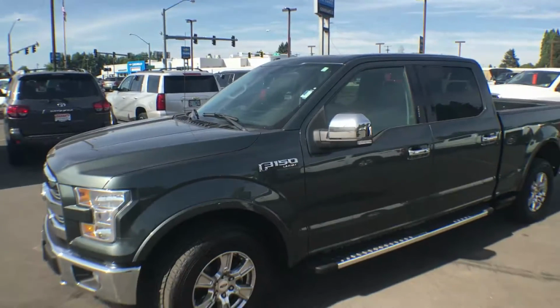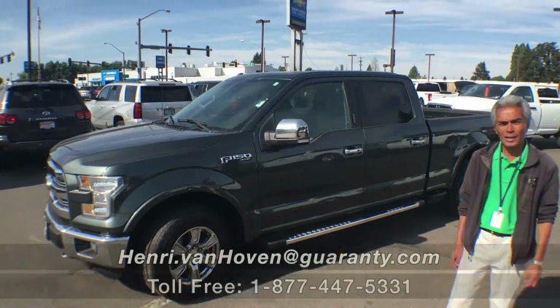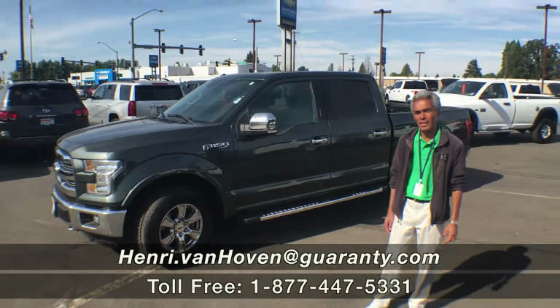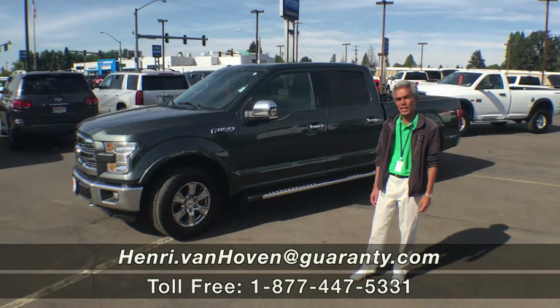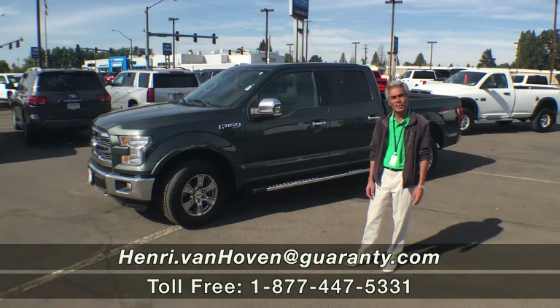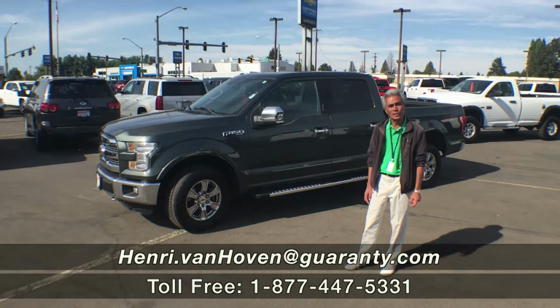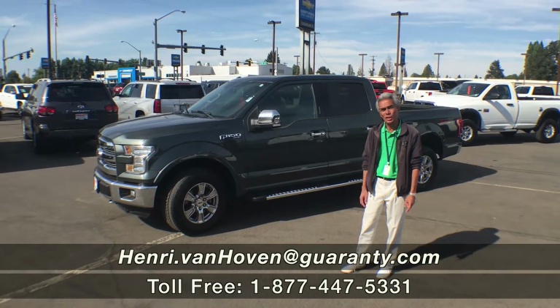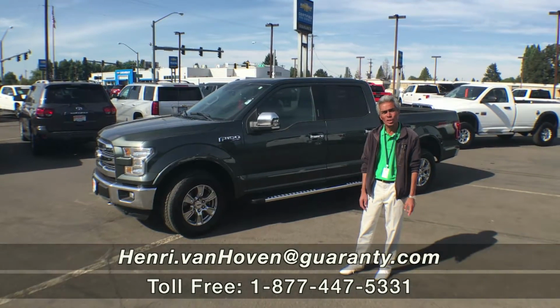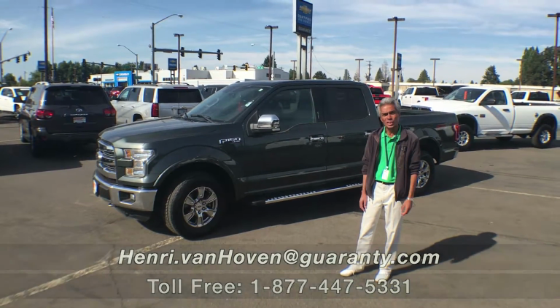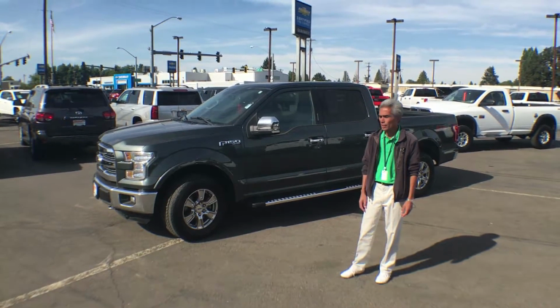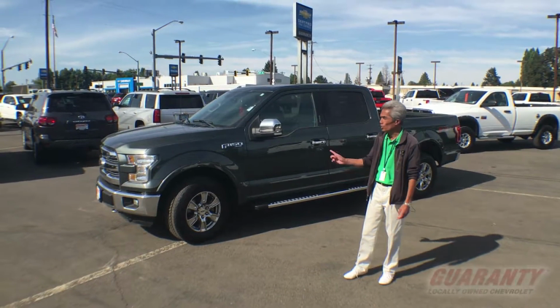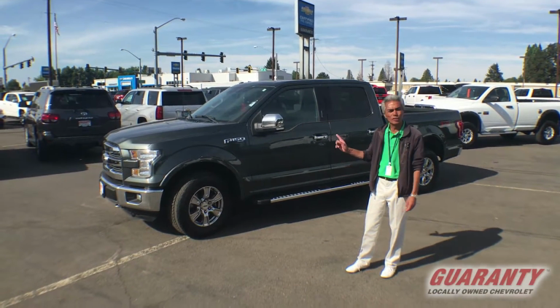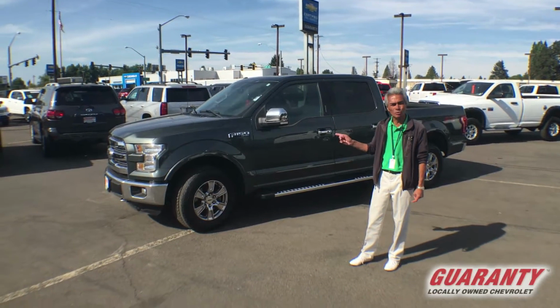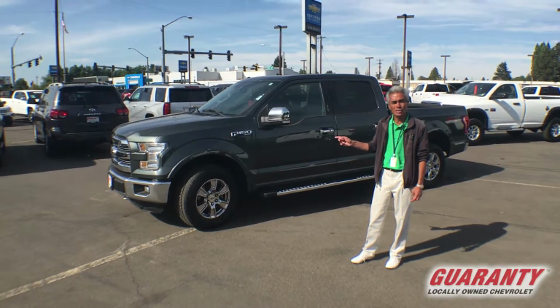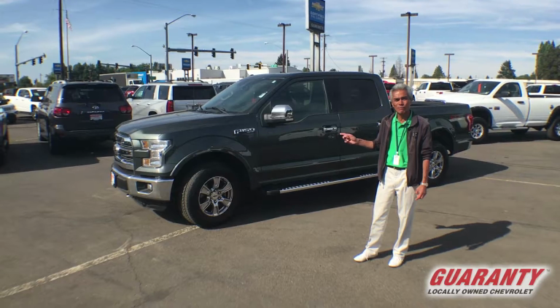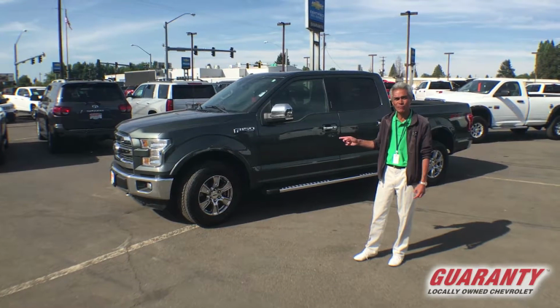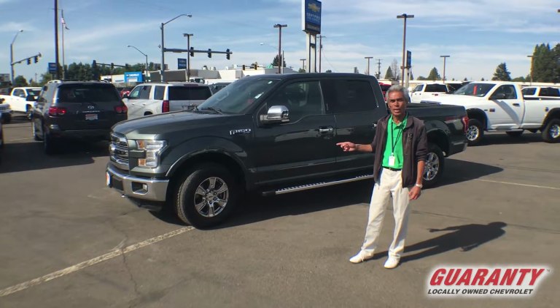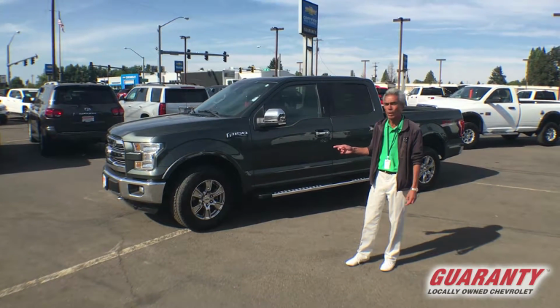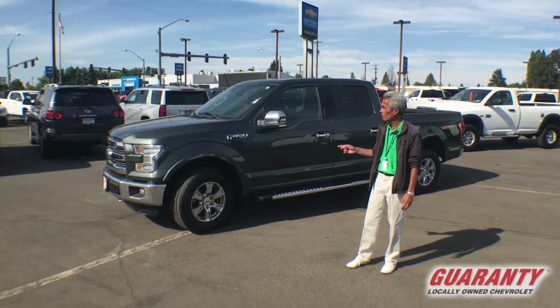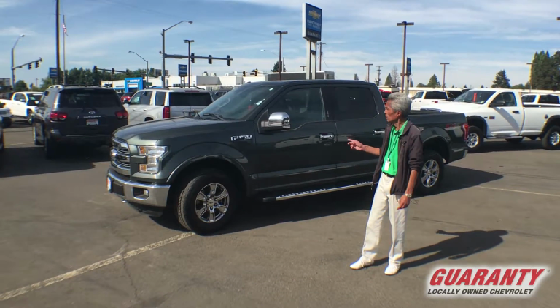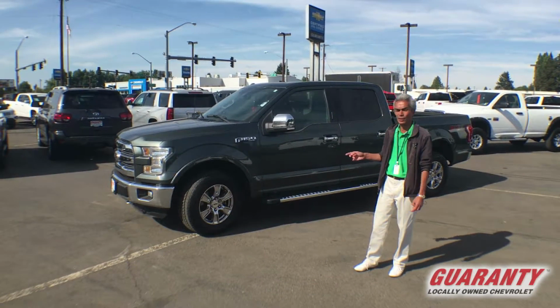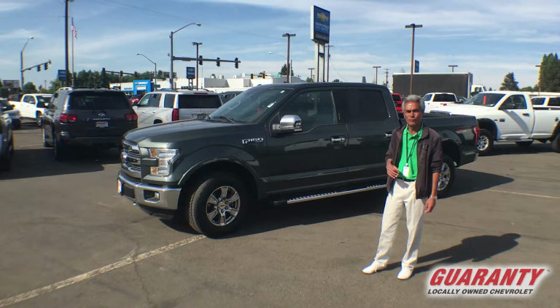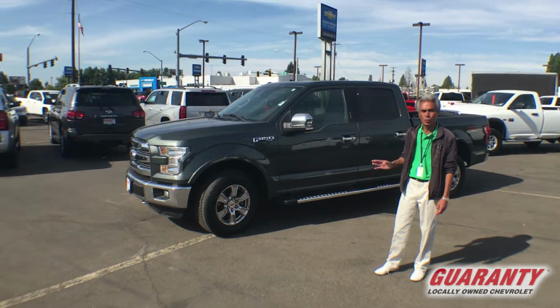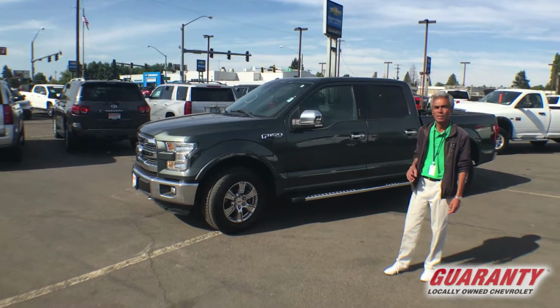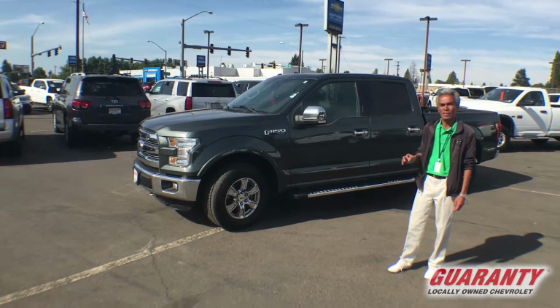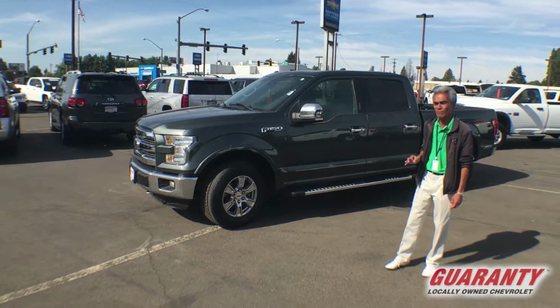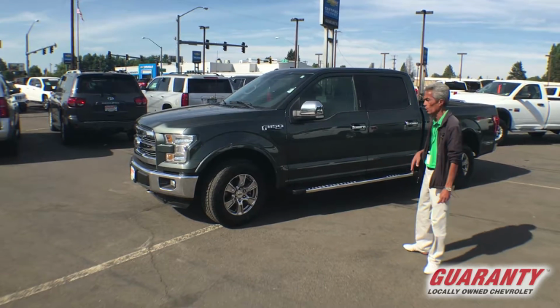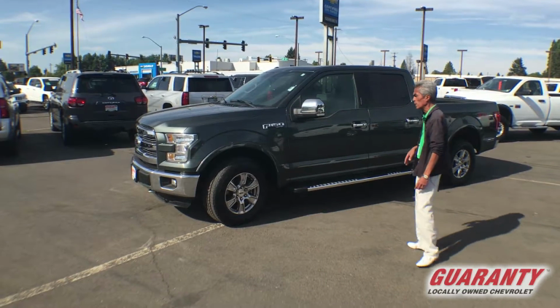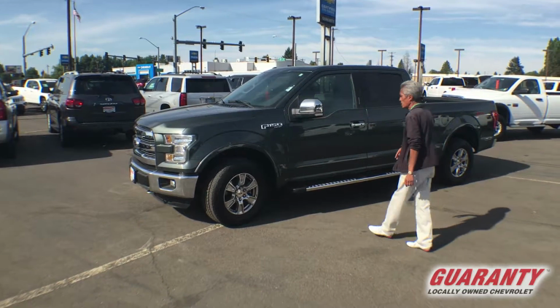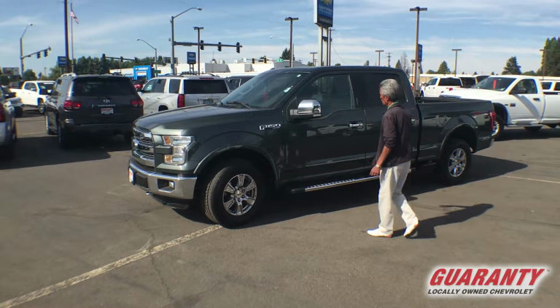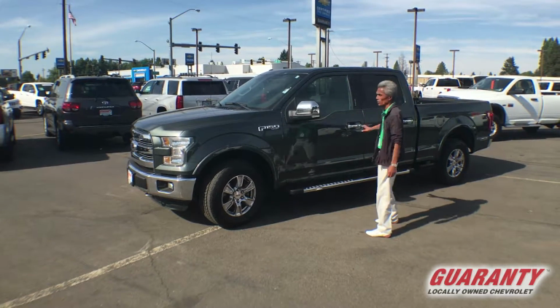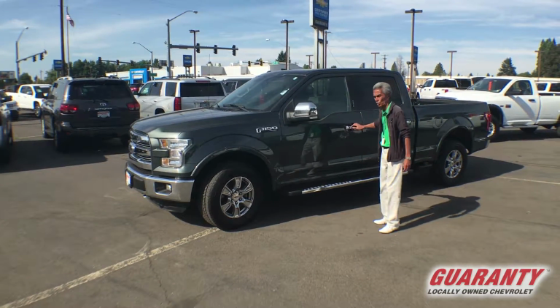Hi everybody, this is Henry out here at Guaranty Chevrolet in Junction City. Here's a new offering: a 2015 Ford F-150 Lariat, fully equipped. It's got the 5-liter V8 — a real nice truck.